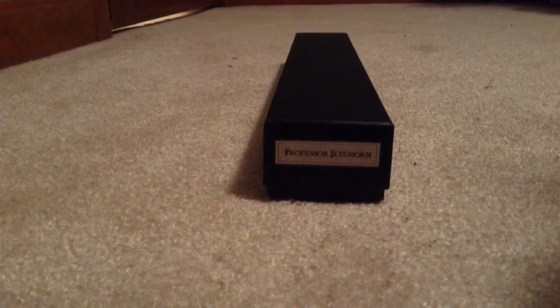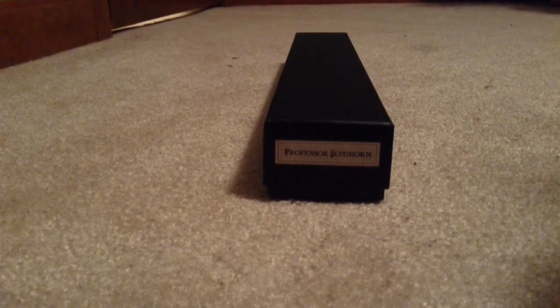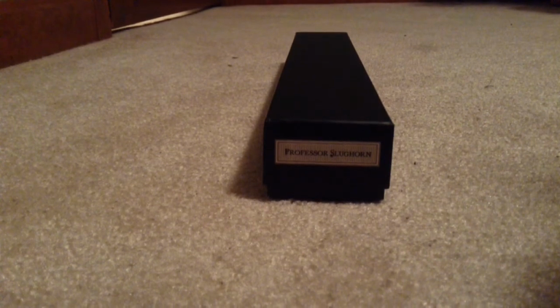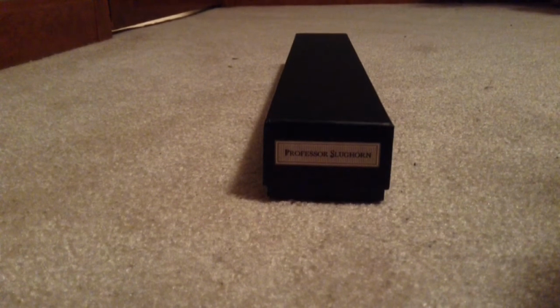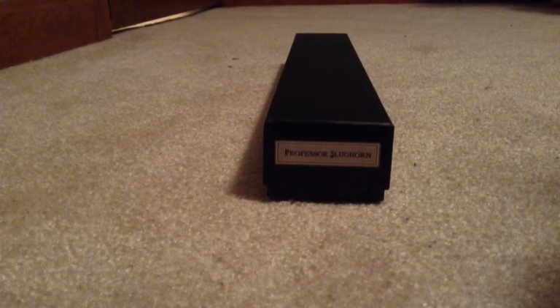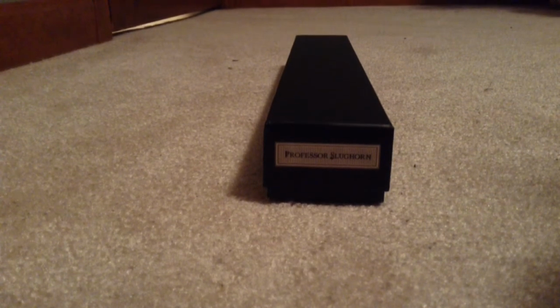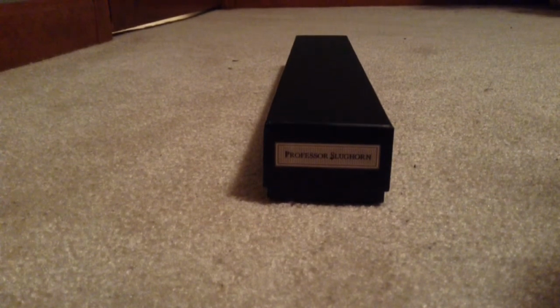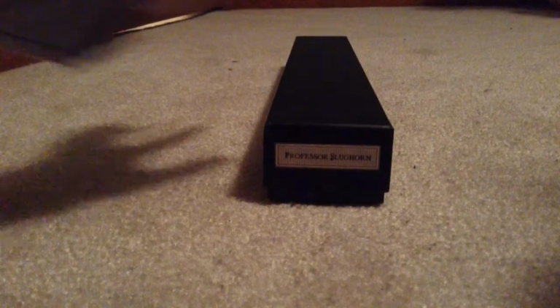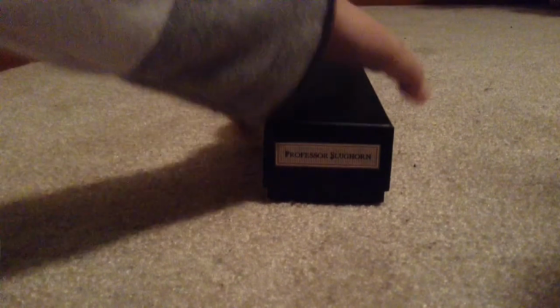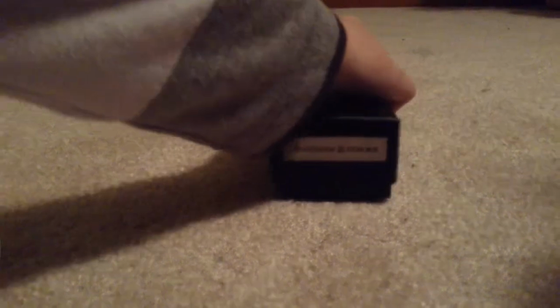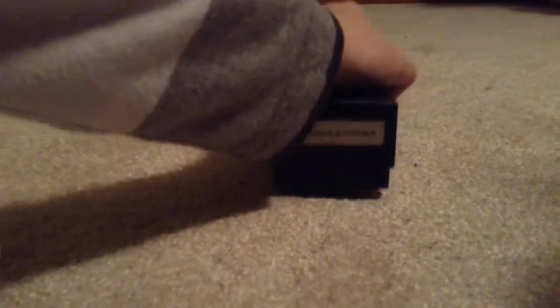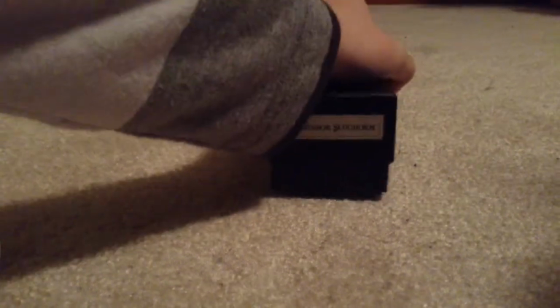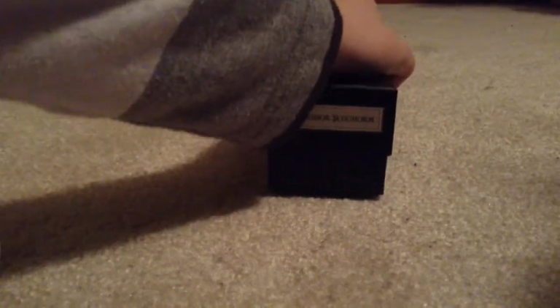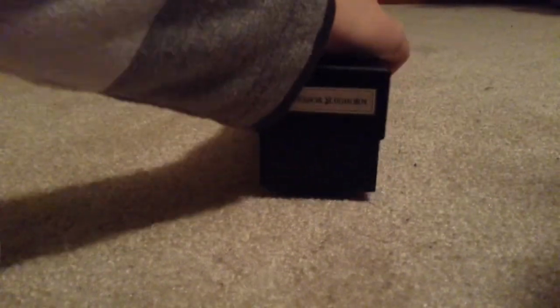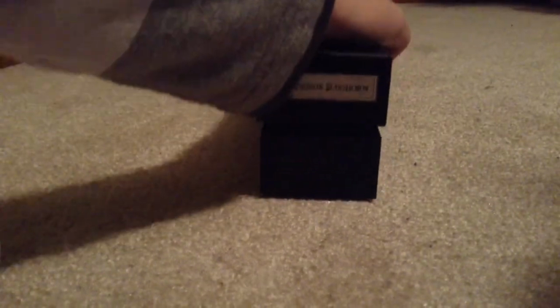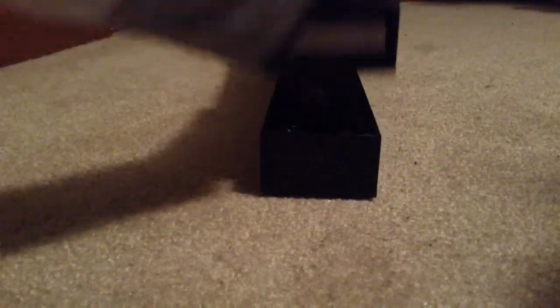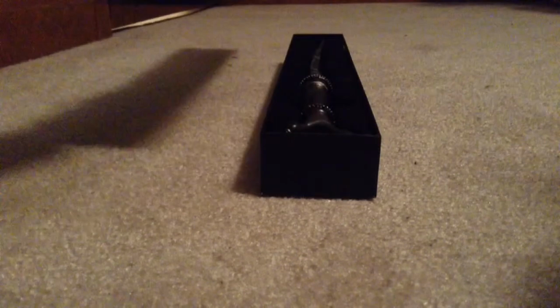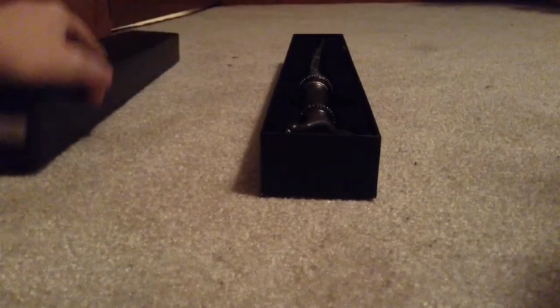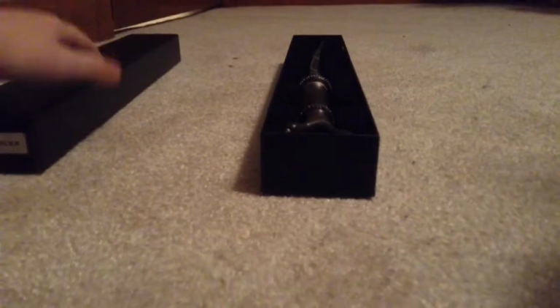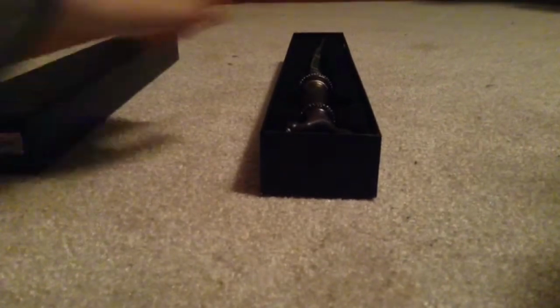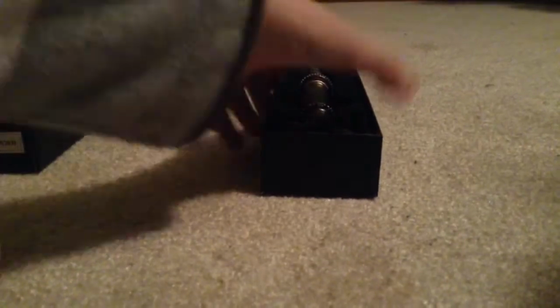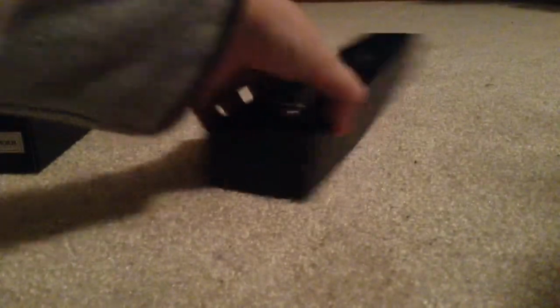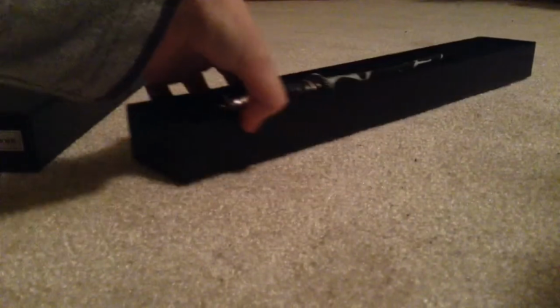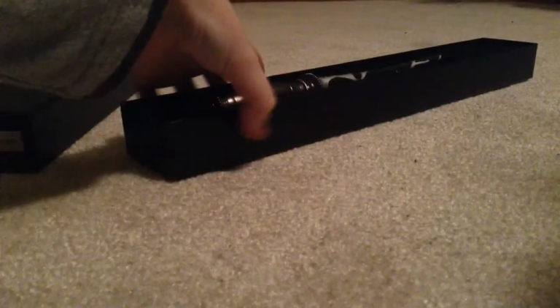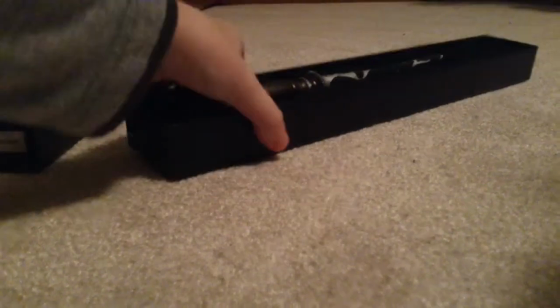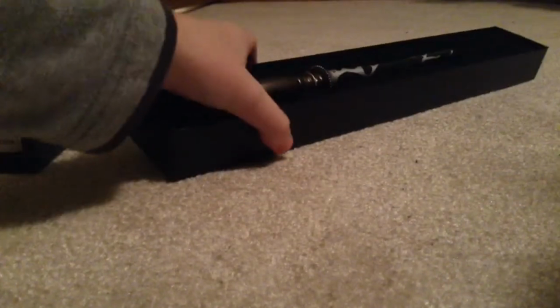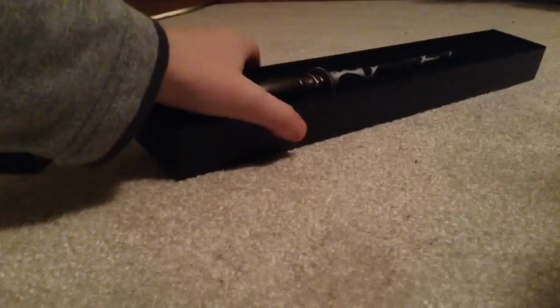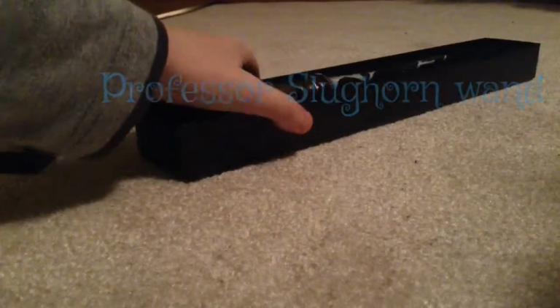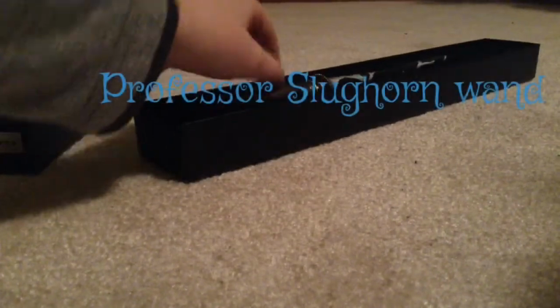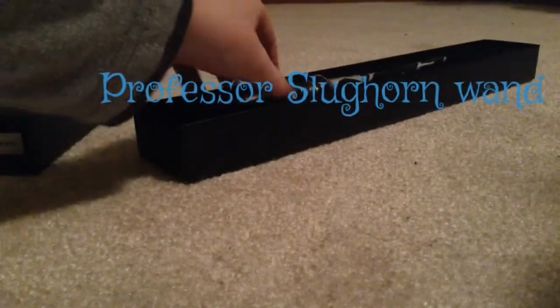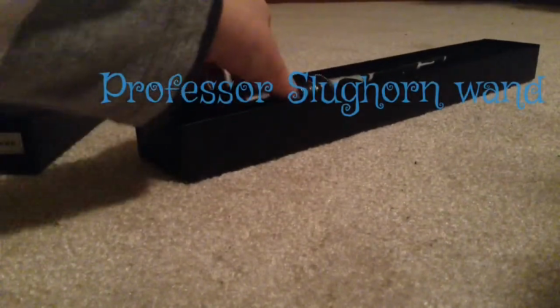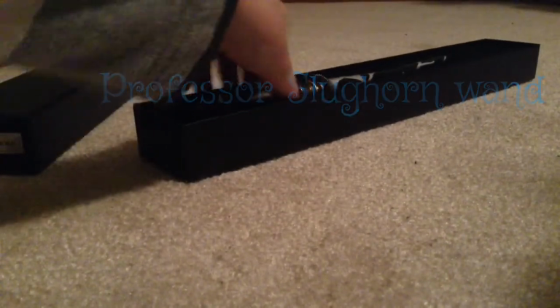And this is Professor Slughorn's wand from Universal Studios. Fifty dollars. It is amazing.